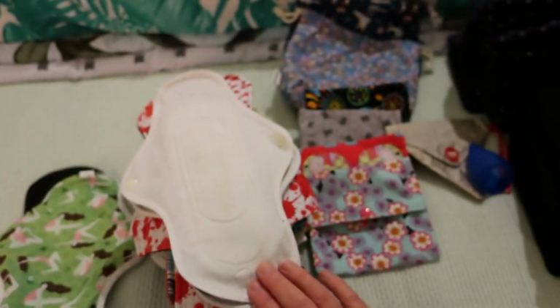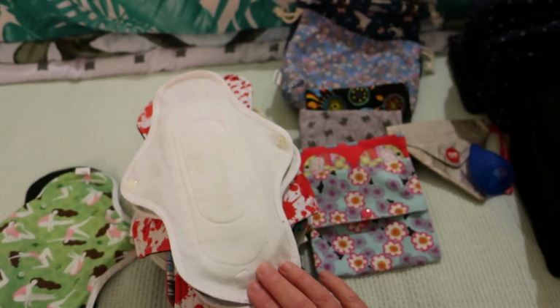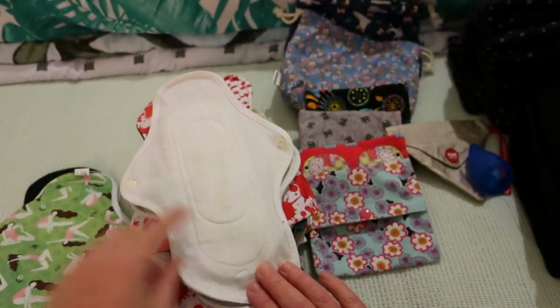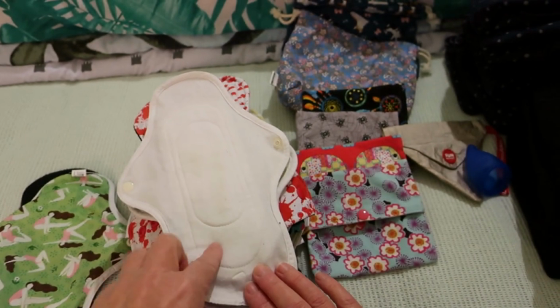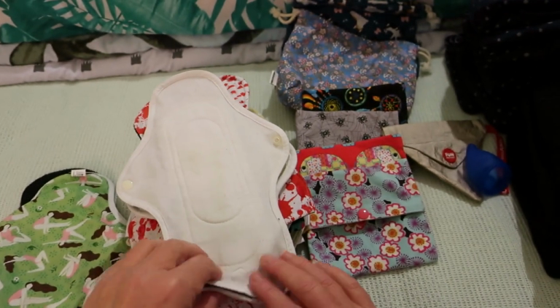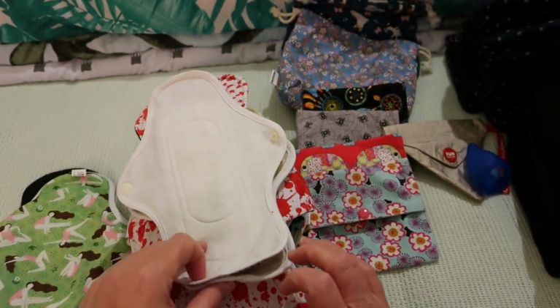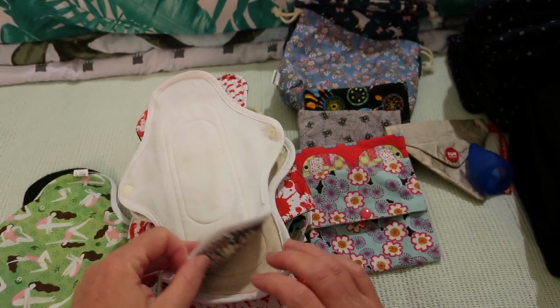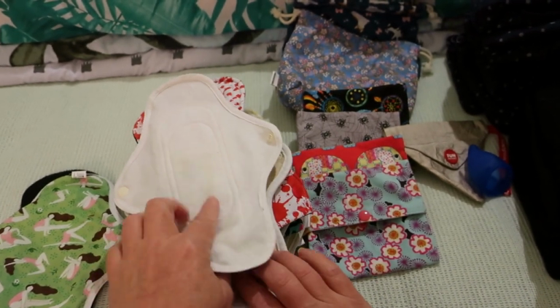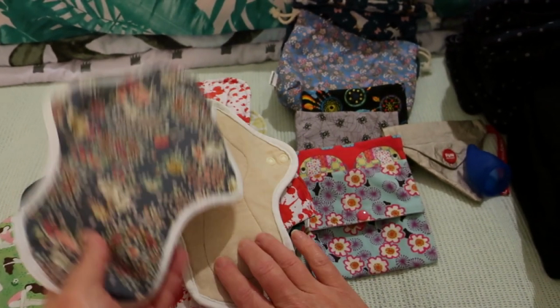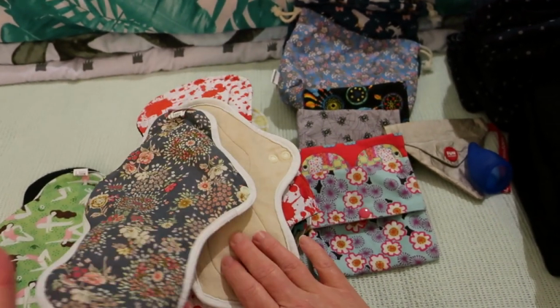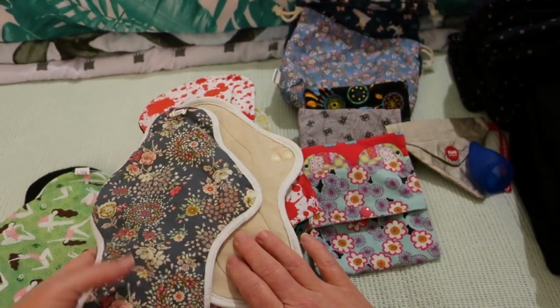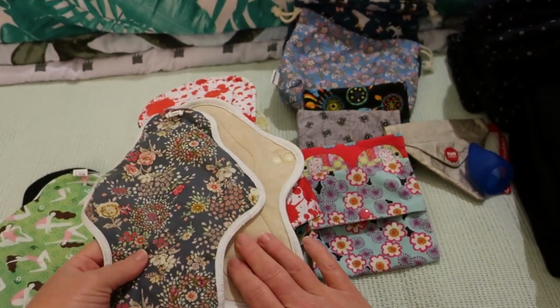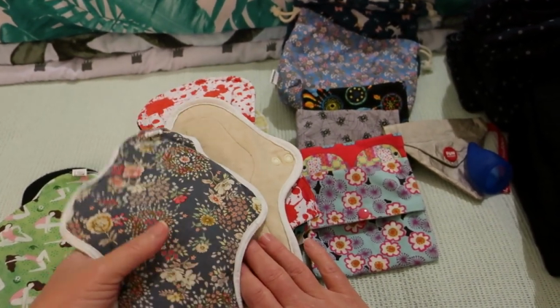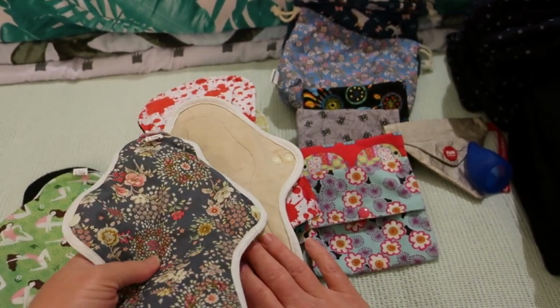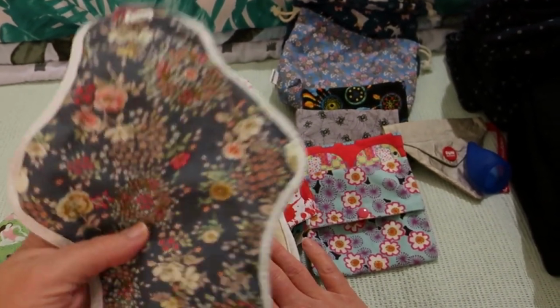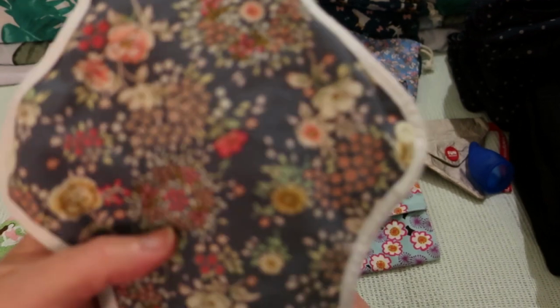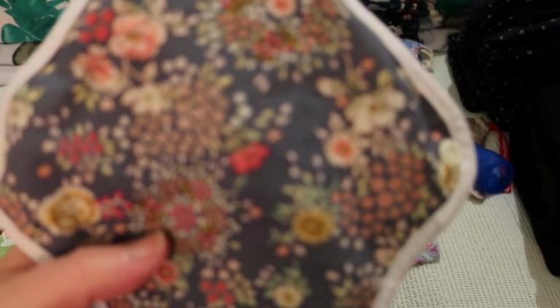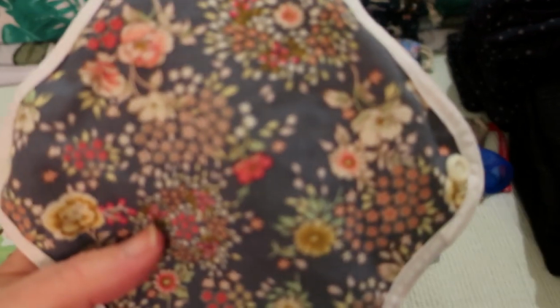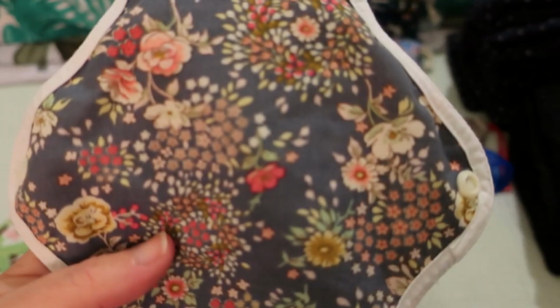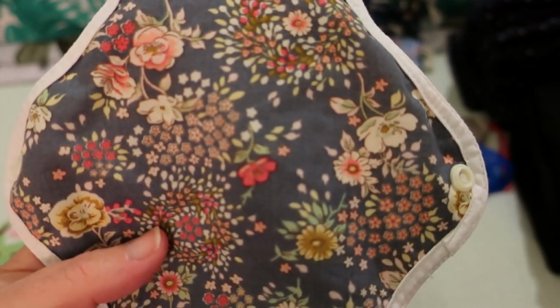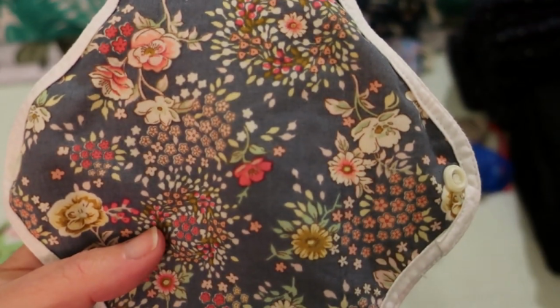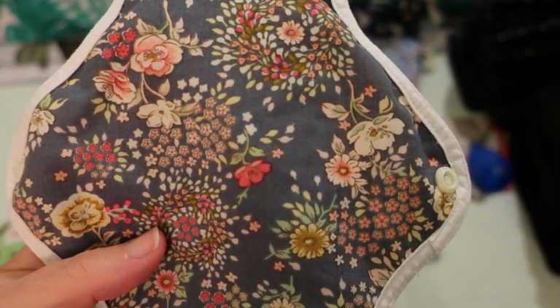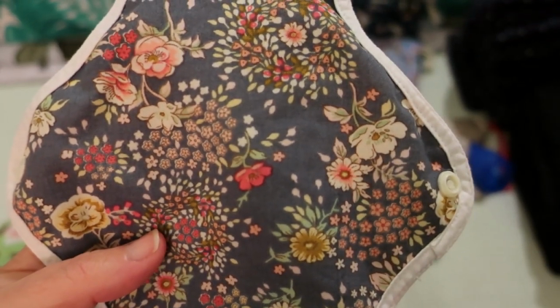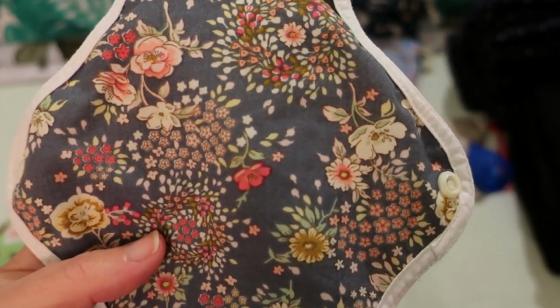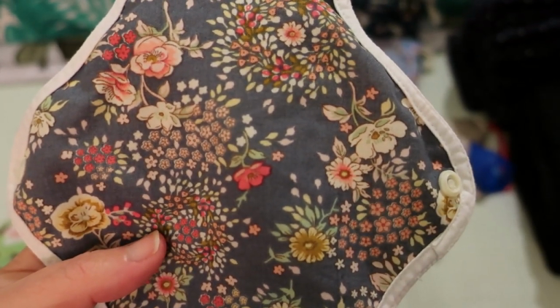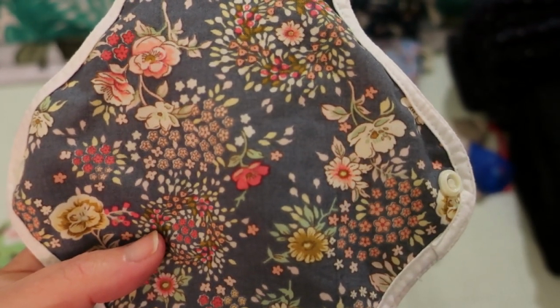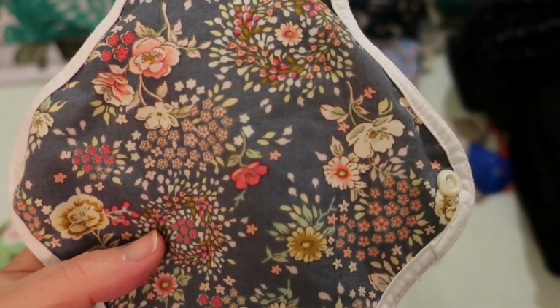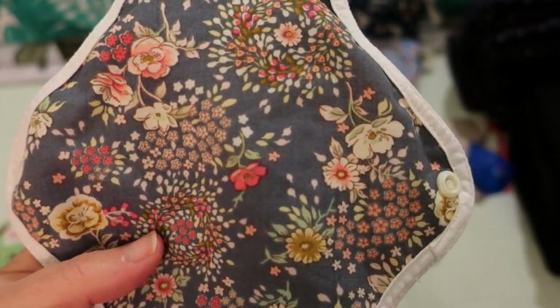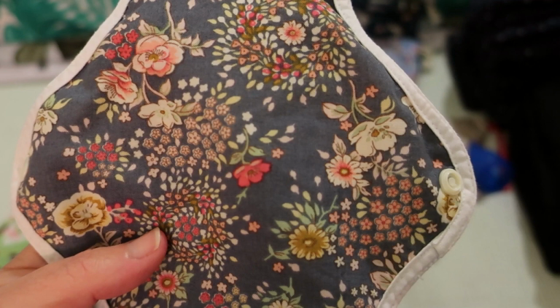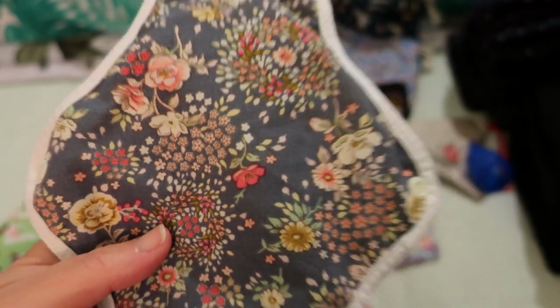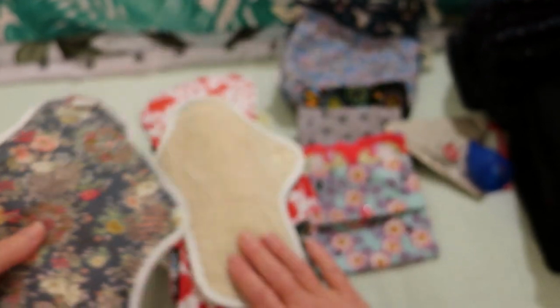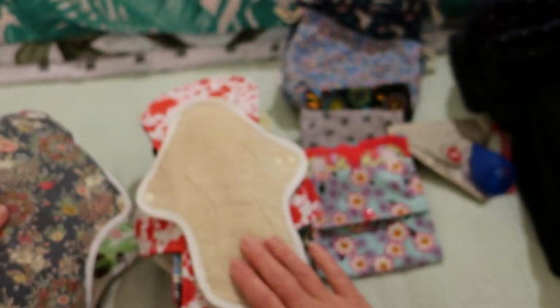Next up we have this 10-inch Antique and Indigo by Hanna Pads. This is the 10-inch of their old style without the silicon dots on them.